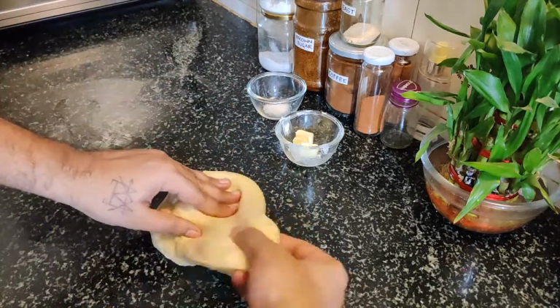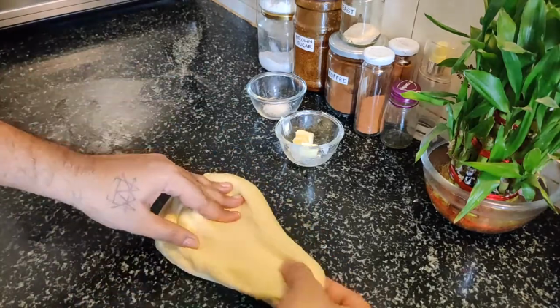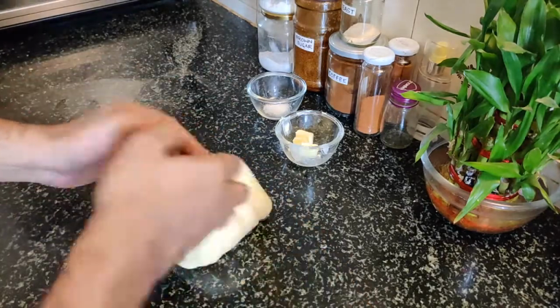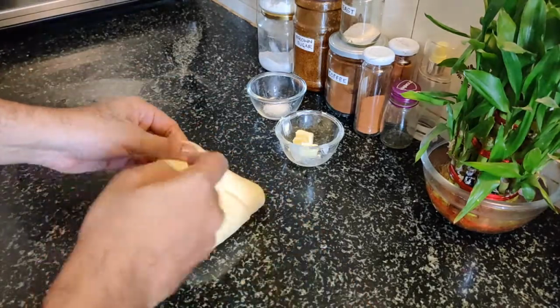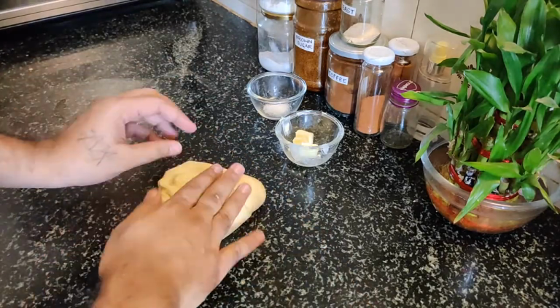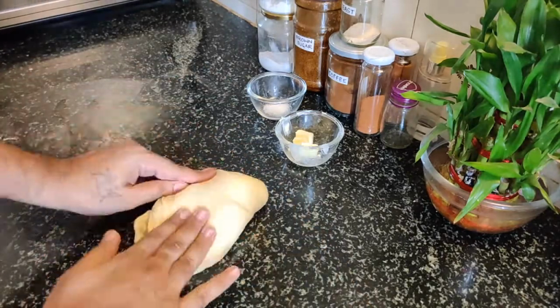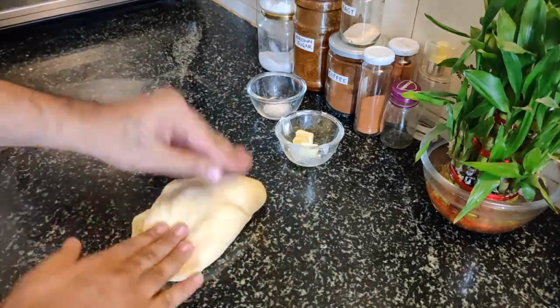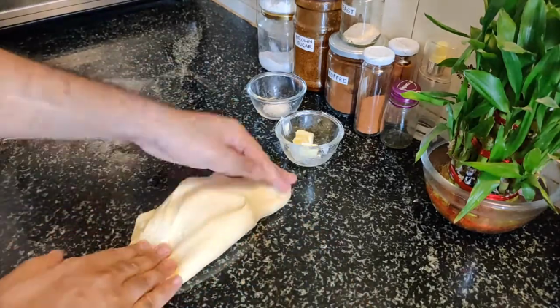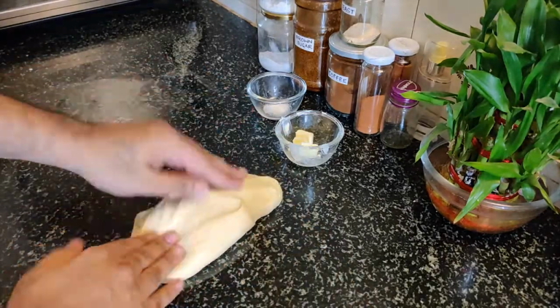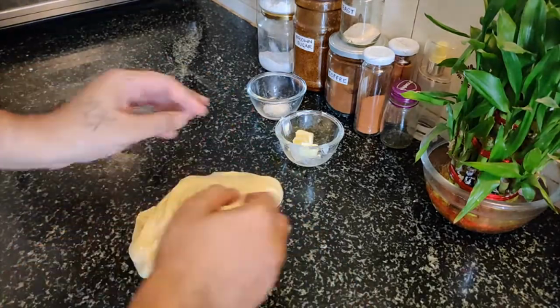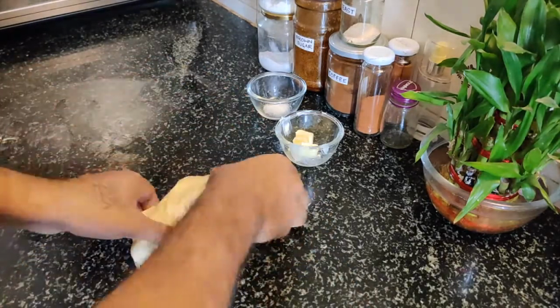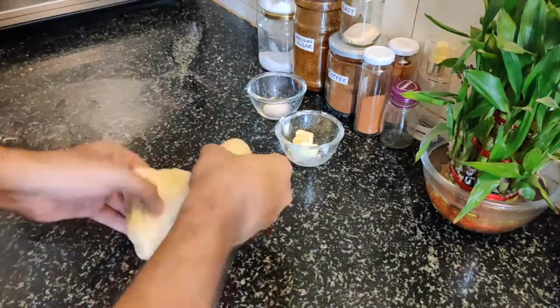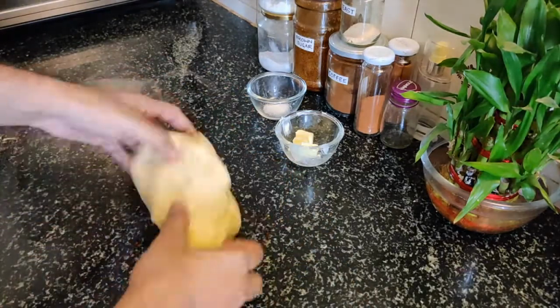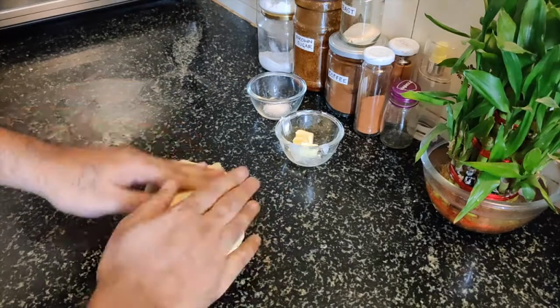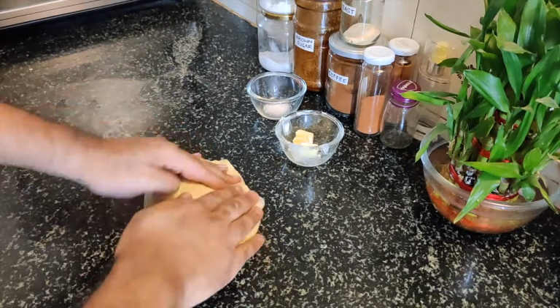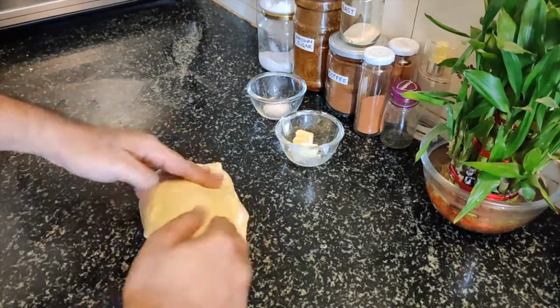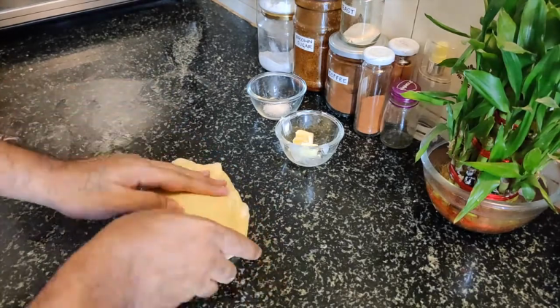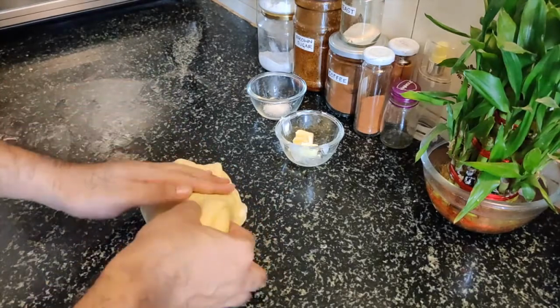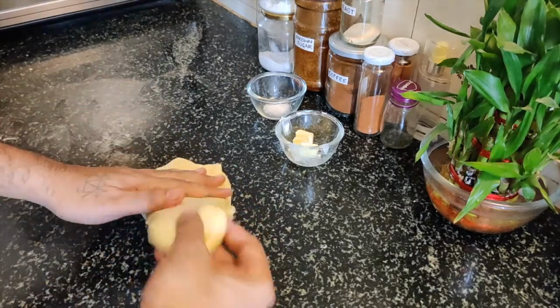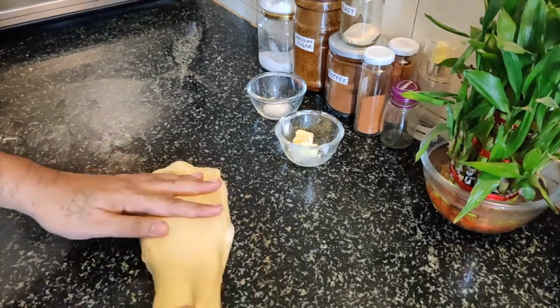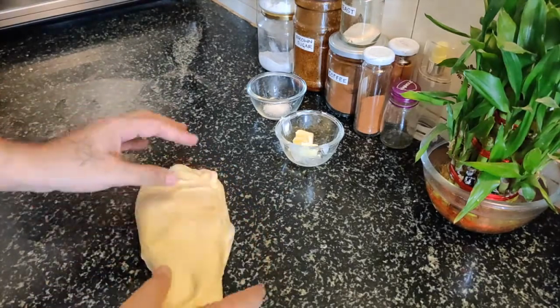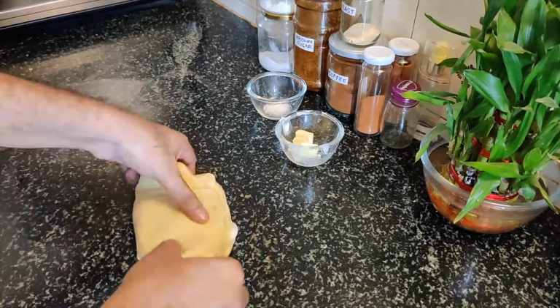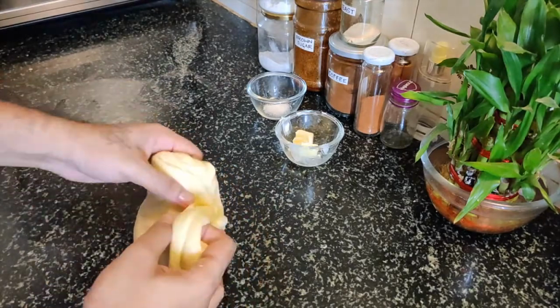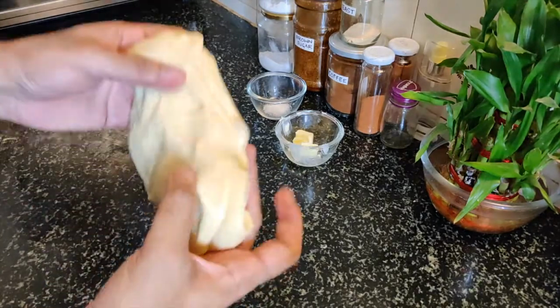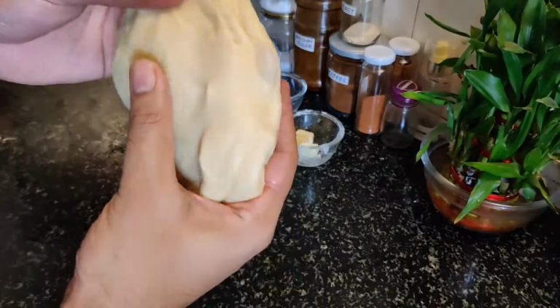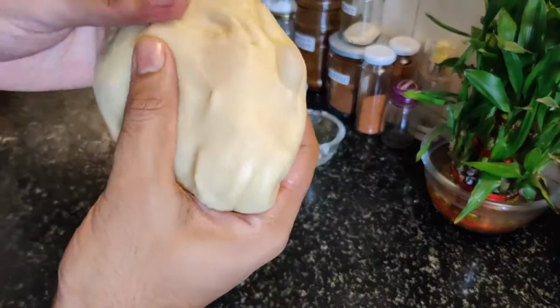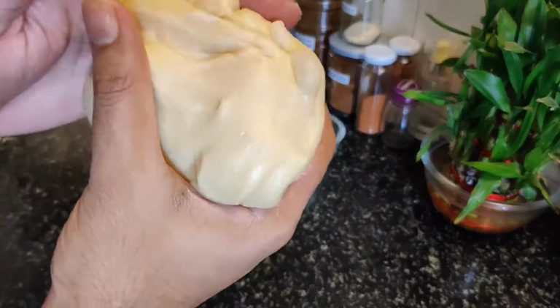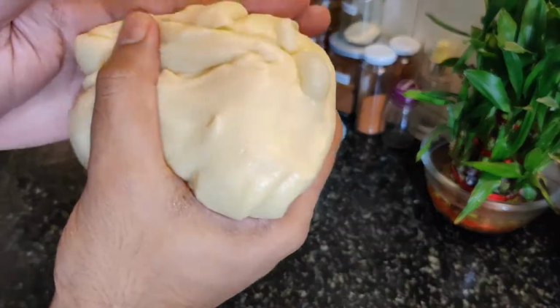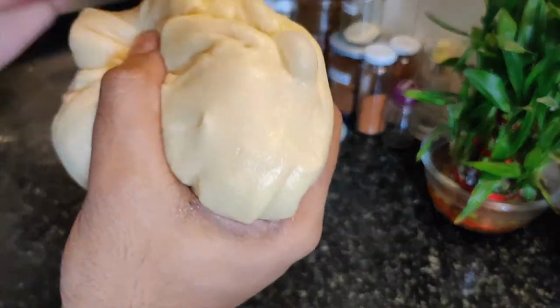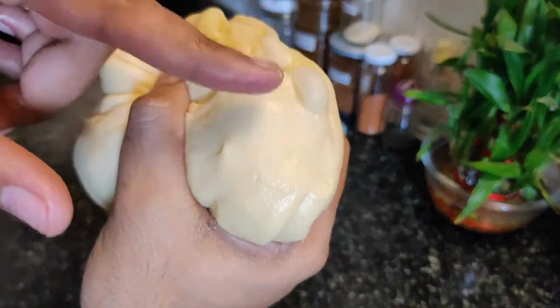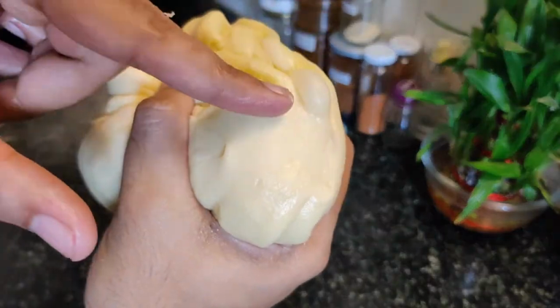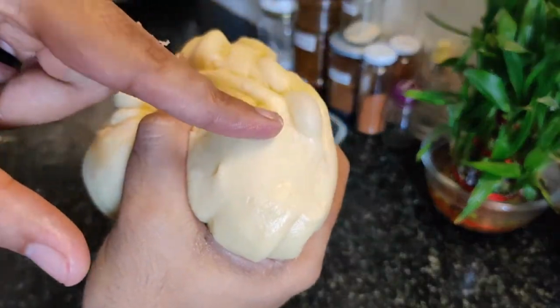Kneading is actually an art, which is a good thing. Now you can see CO2 is being produced.